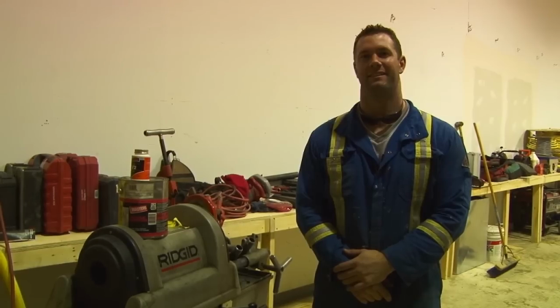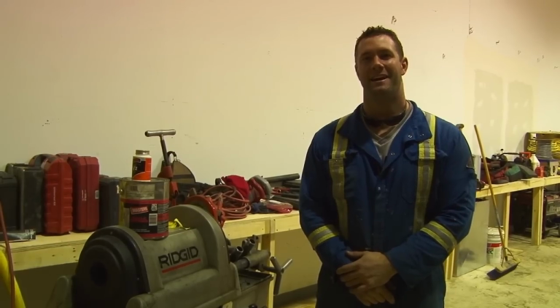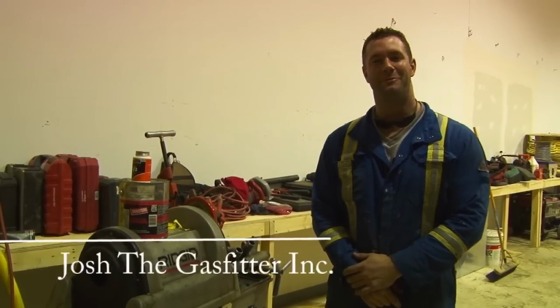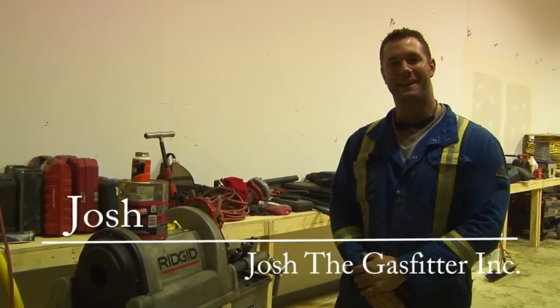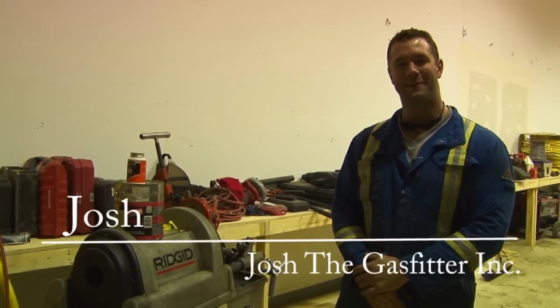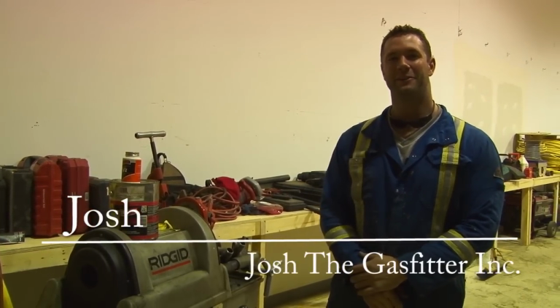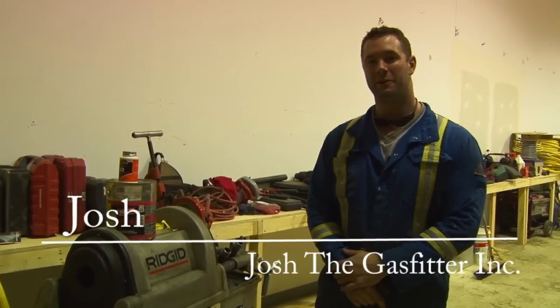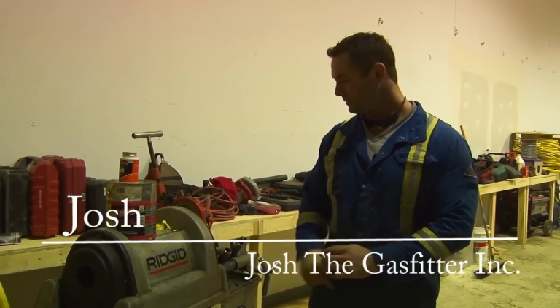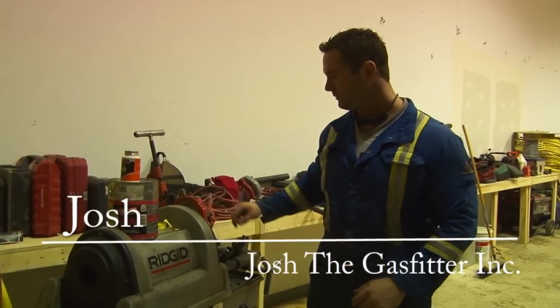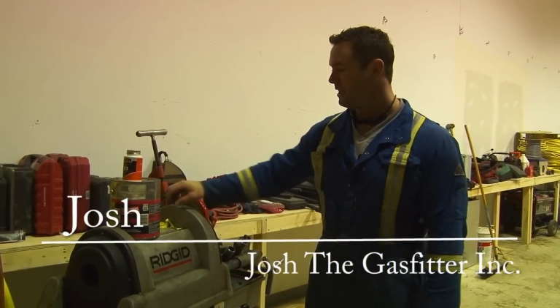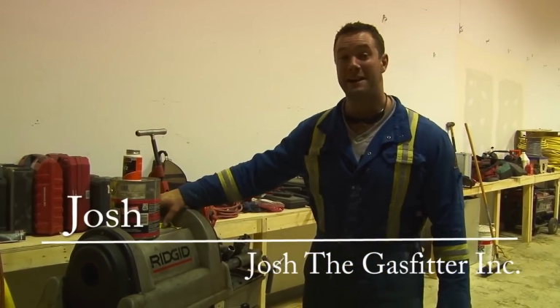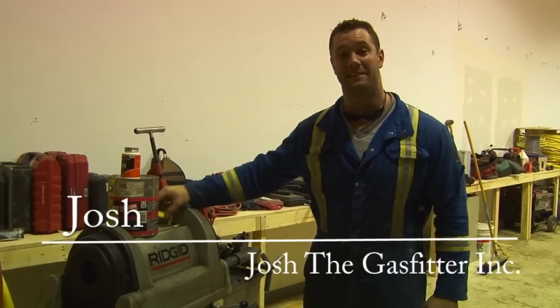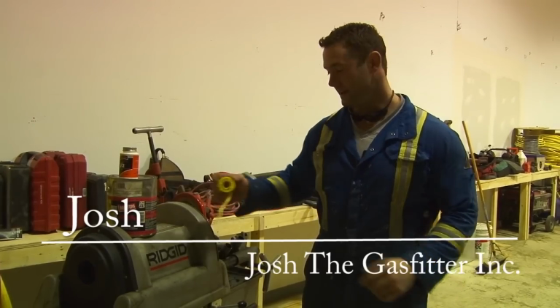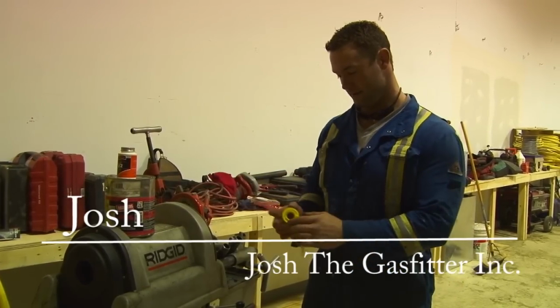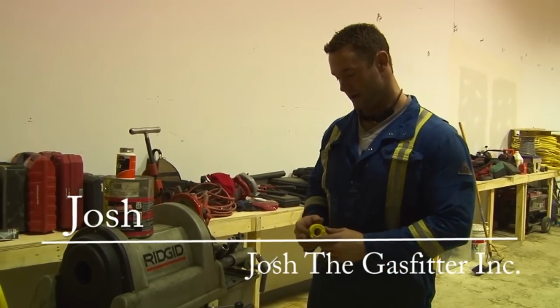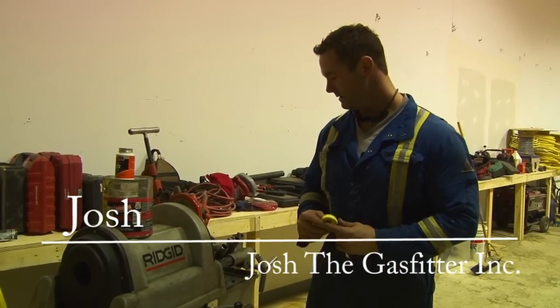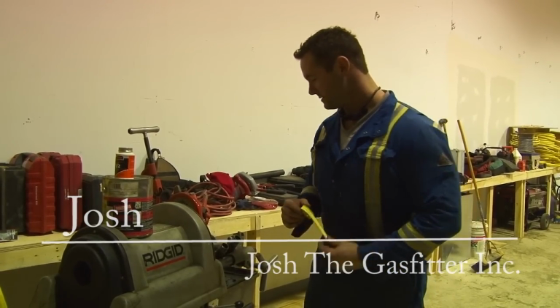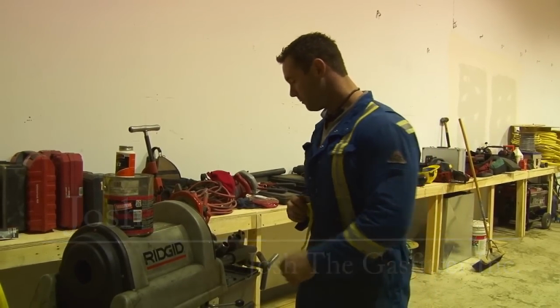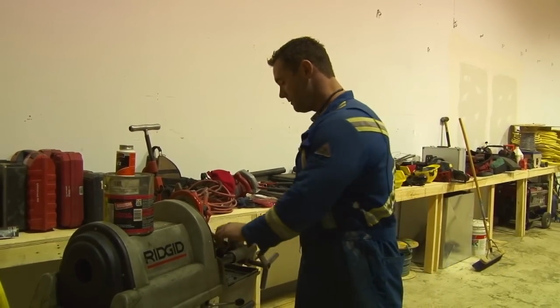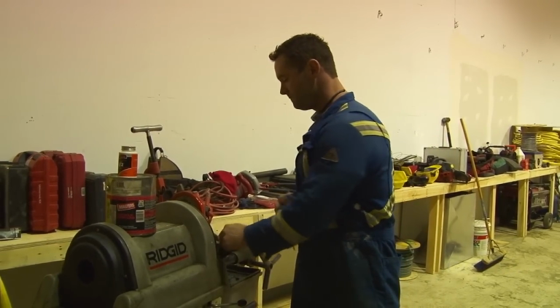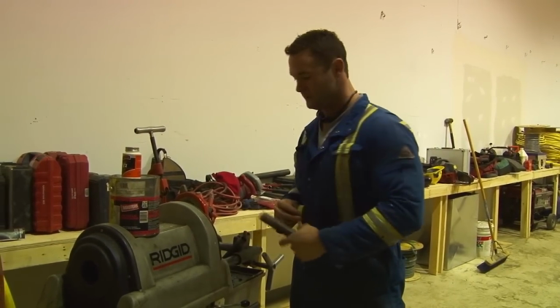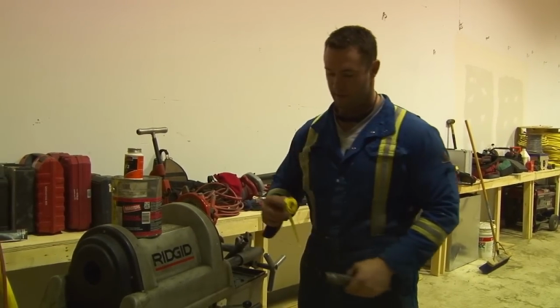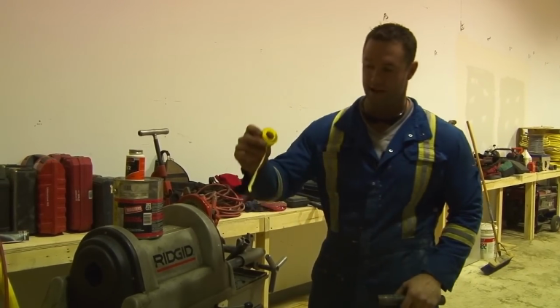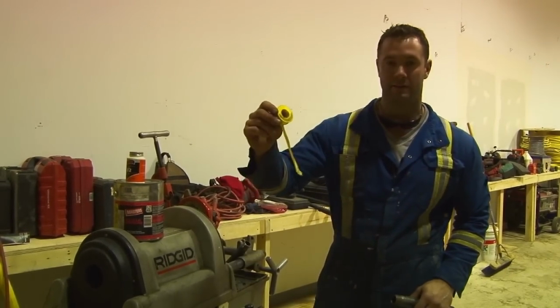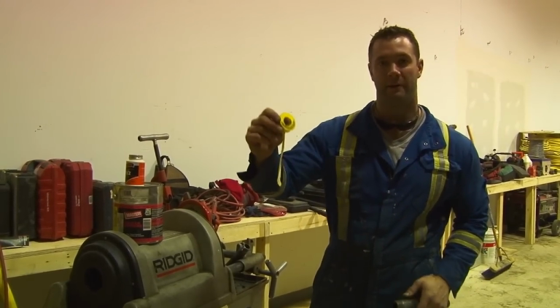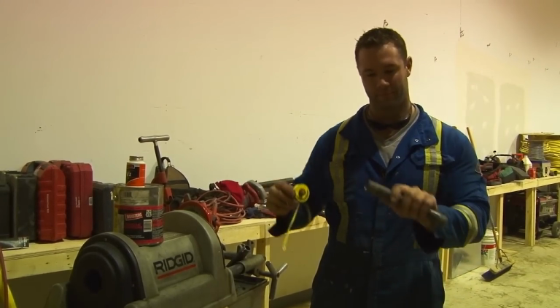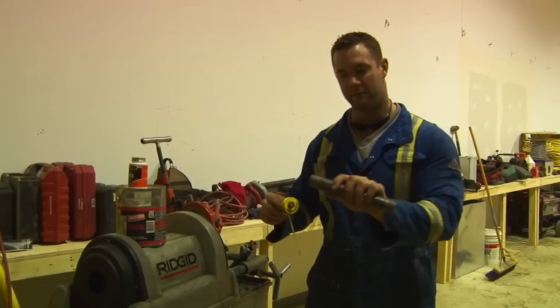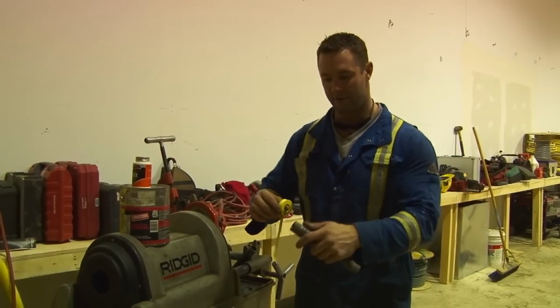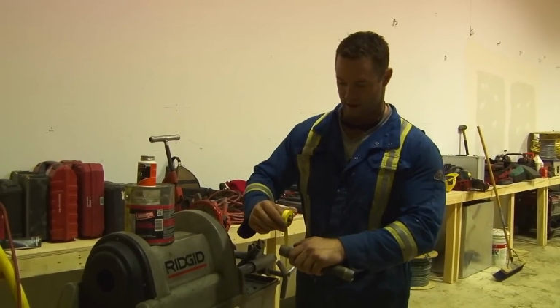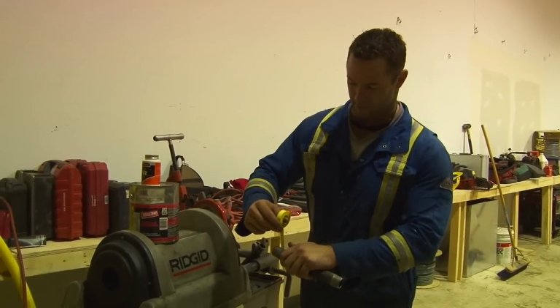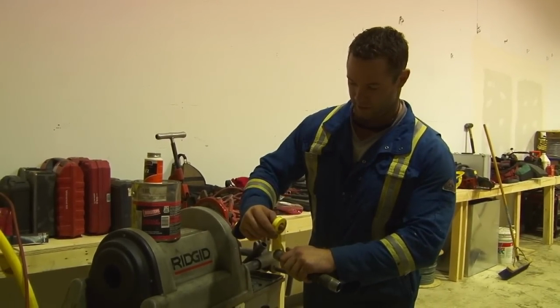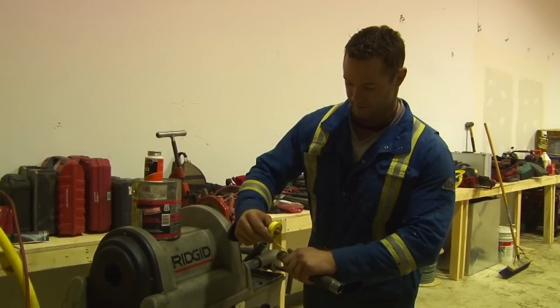Hi, I'm Josh Gaspeter. I'm going to show you a couple different thread sealants today. So number one, we have Teflon tape and we have a one-inch nipple.